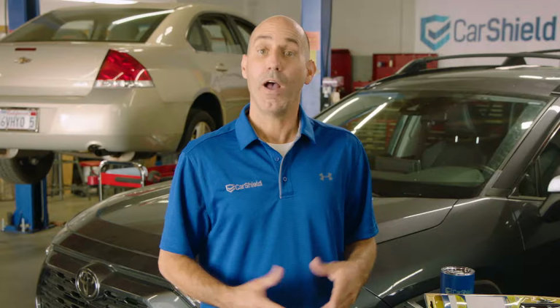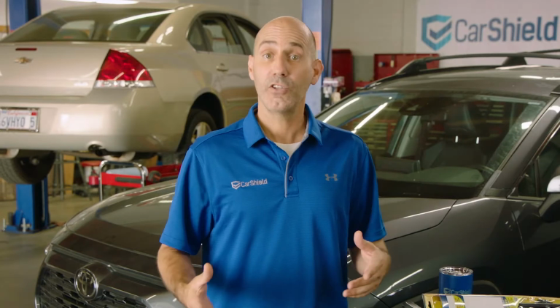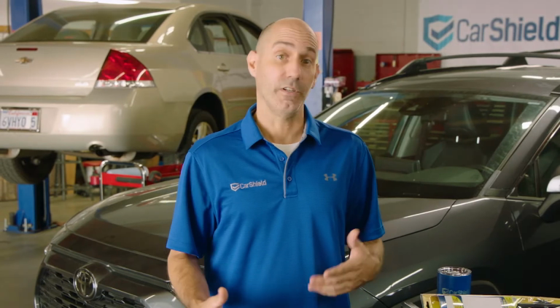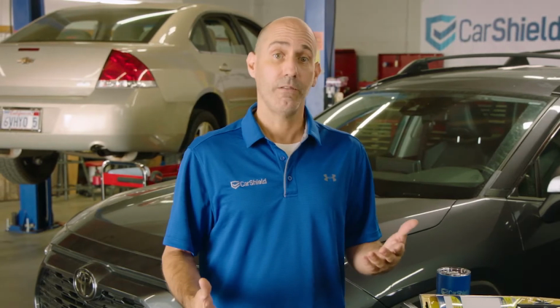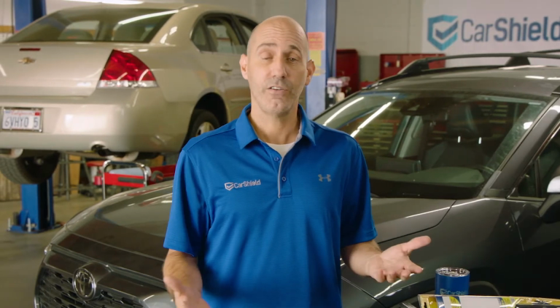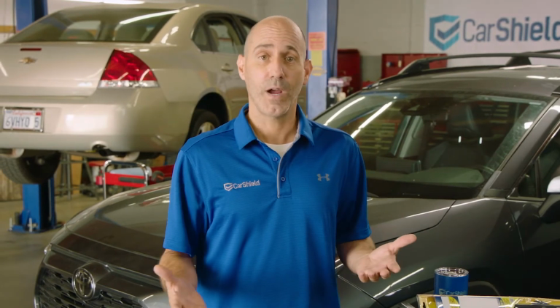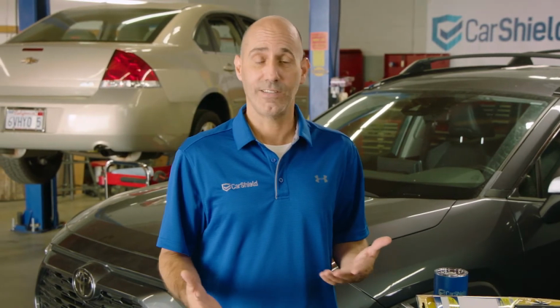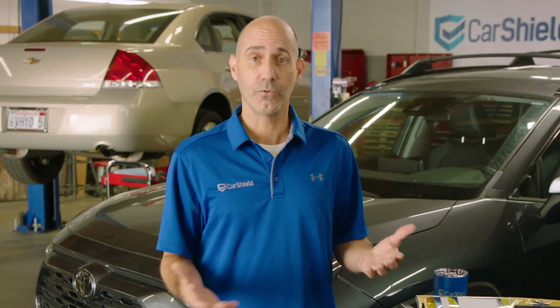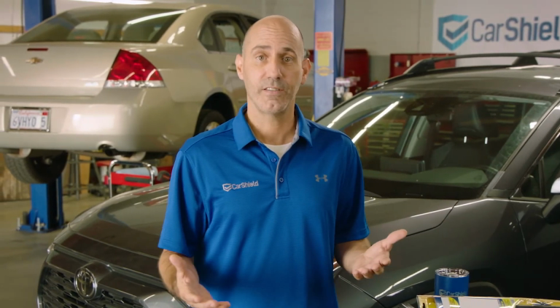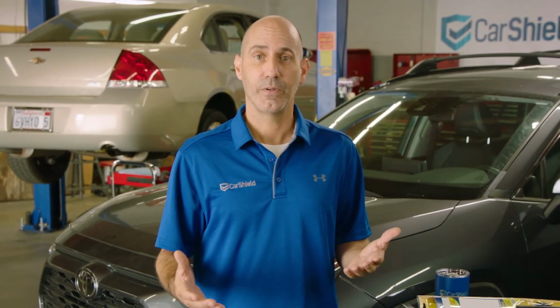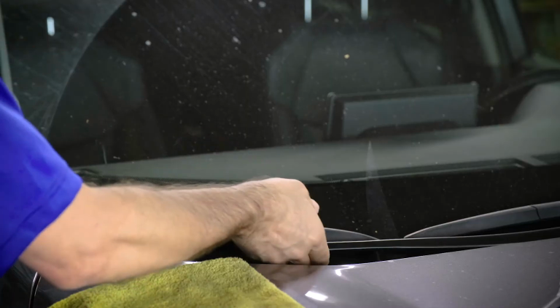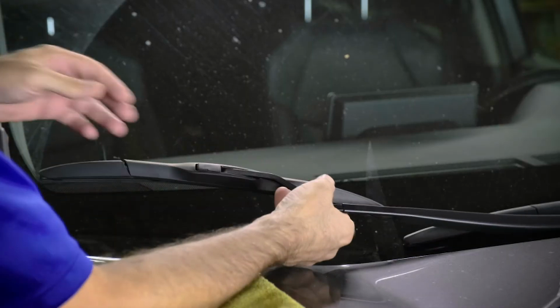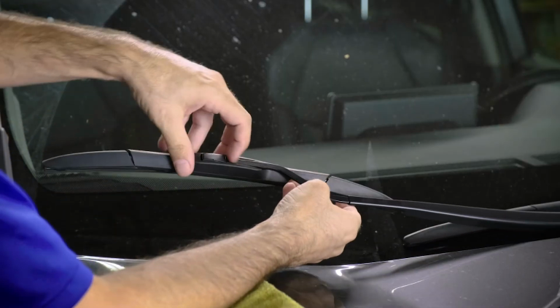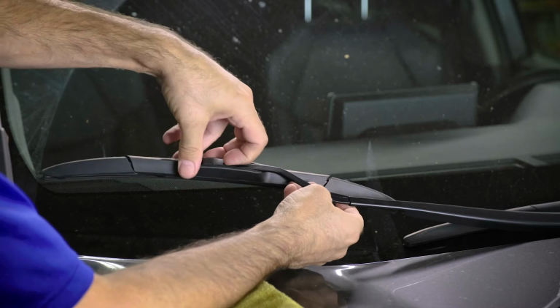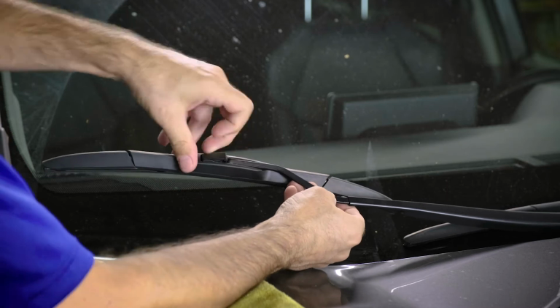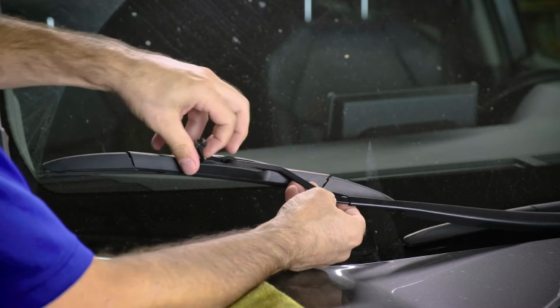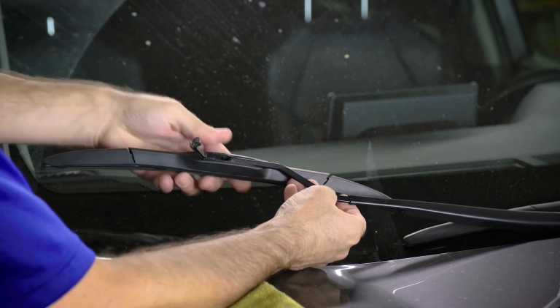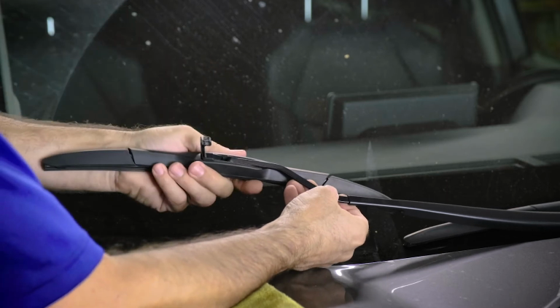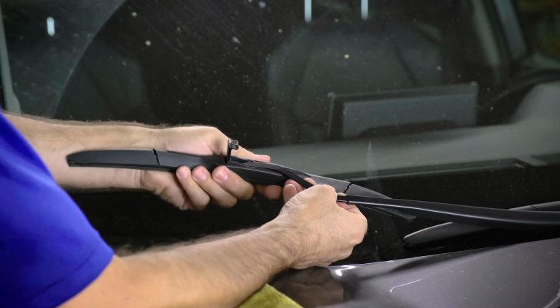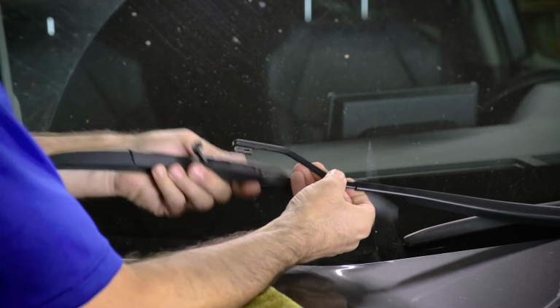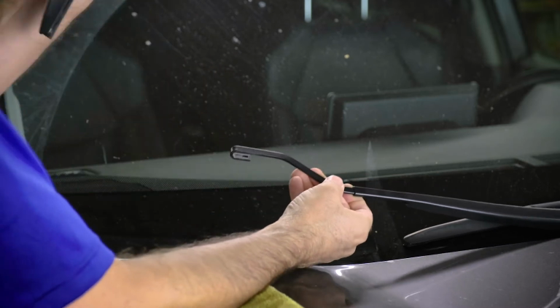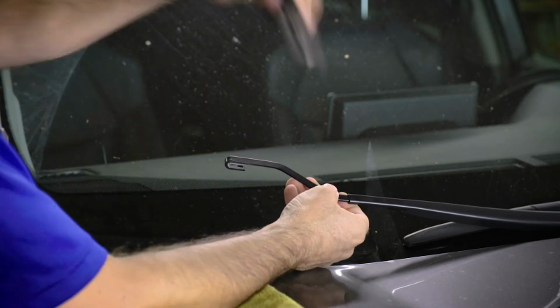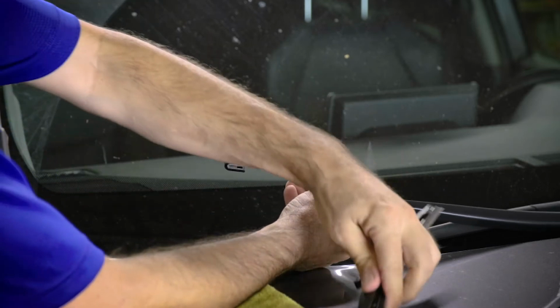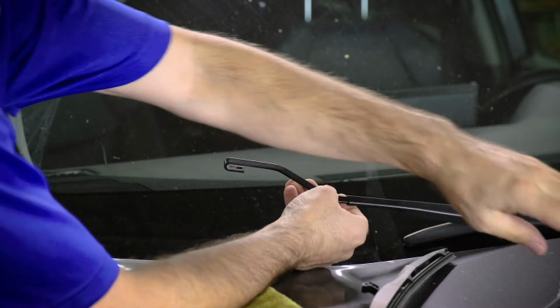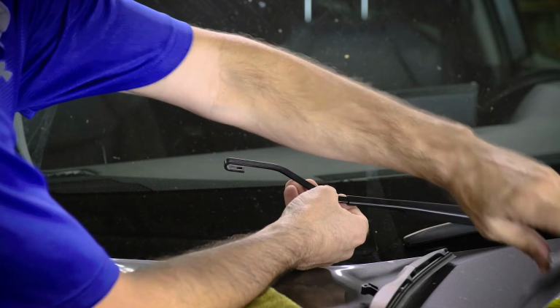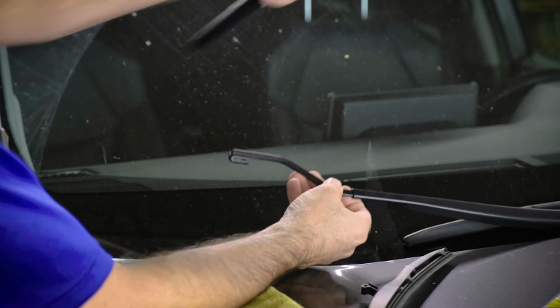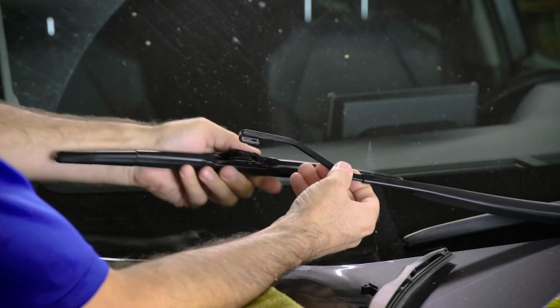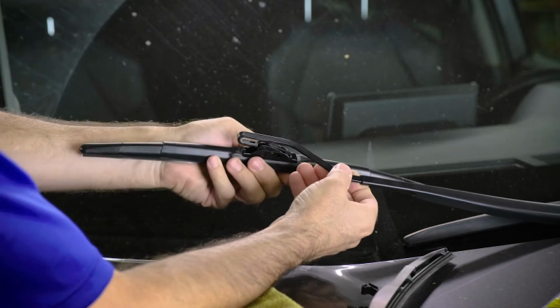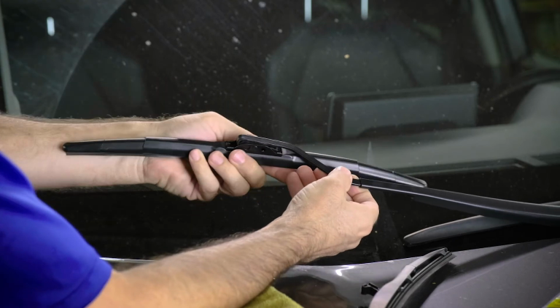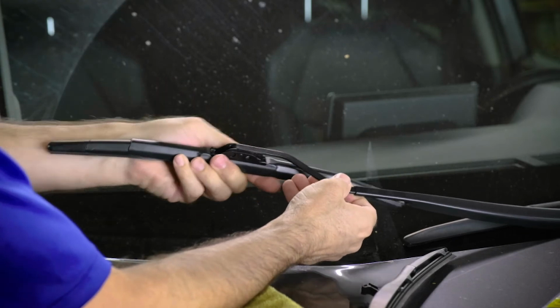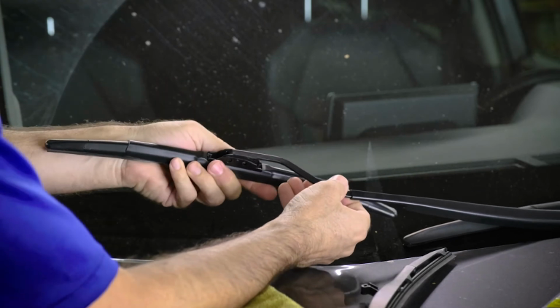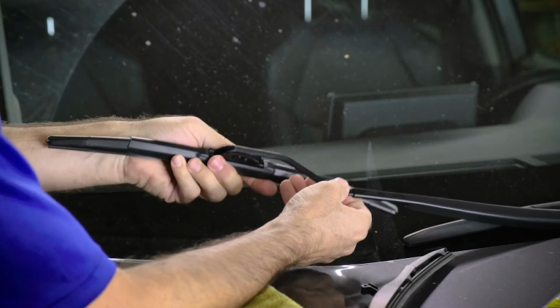Well, let's jump into it, shall we? Changing most wiper blades is literally a snap. So on this particular wiper blade, you just release this tab and then pull the old wiper blade off. Then just slide the new wiper blade into place and pop the tab back in.